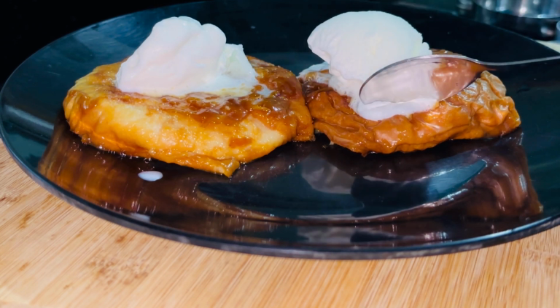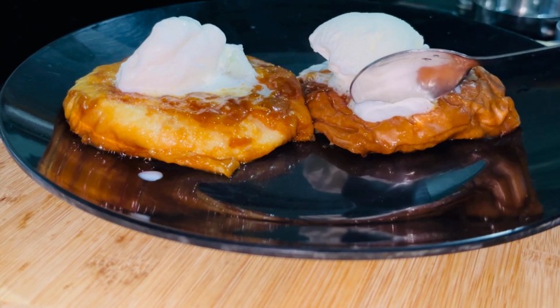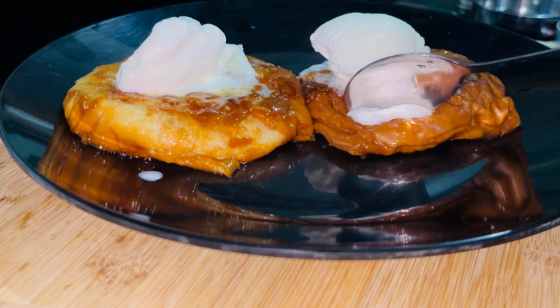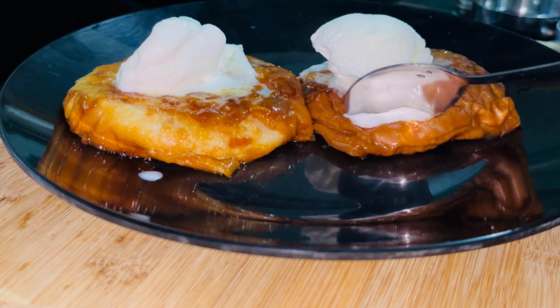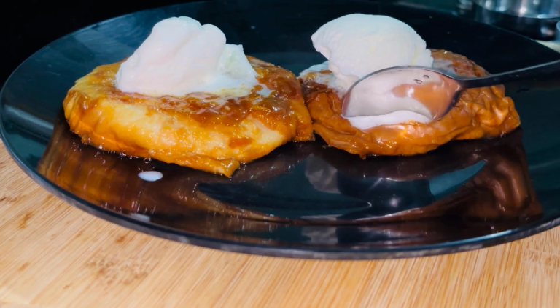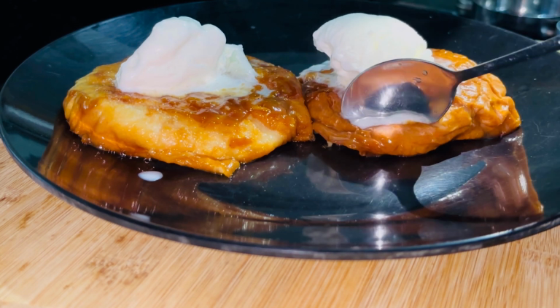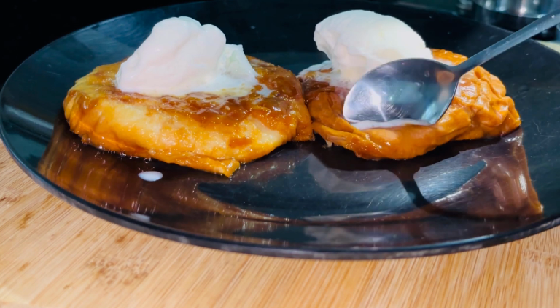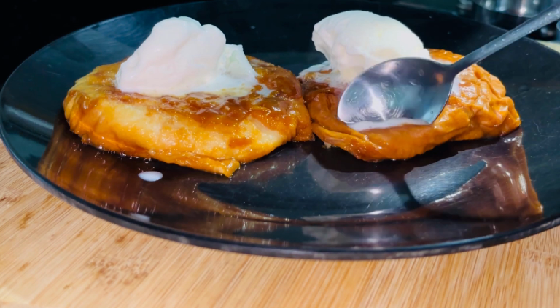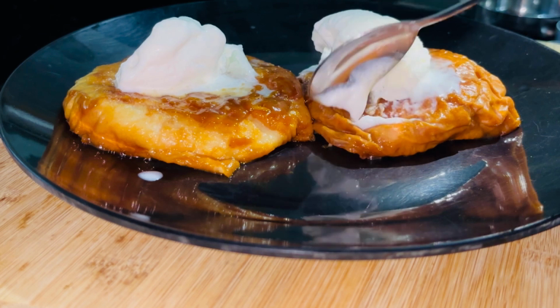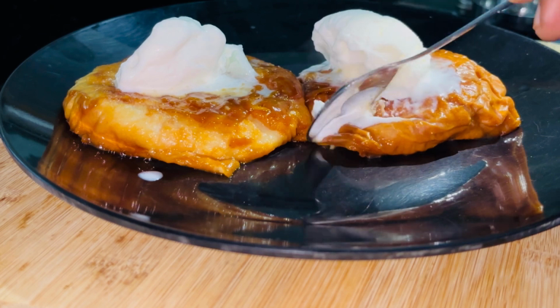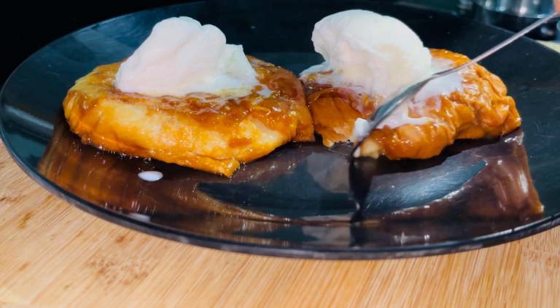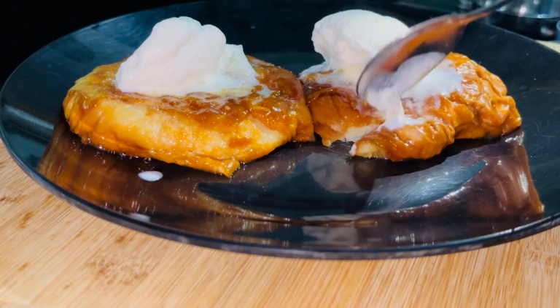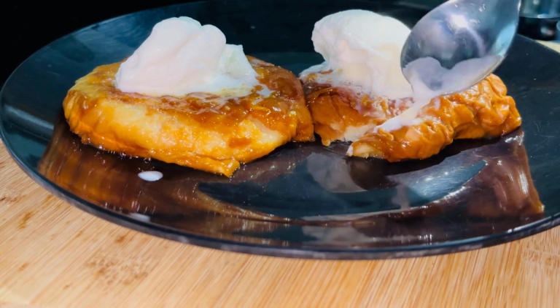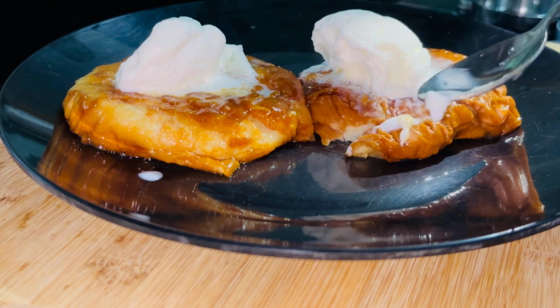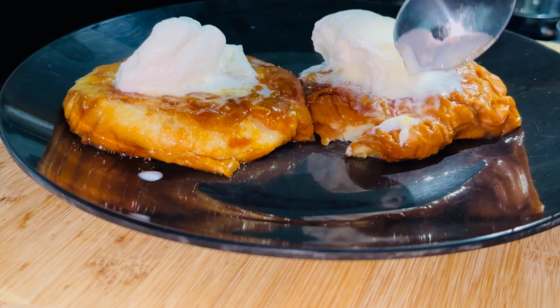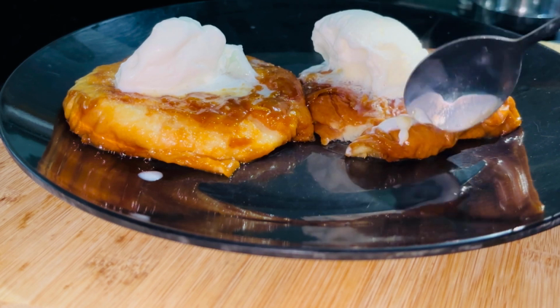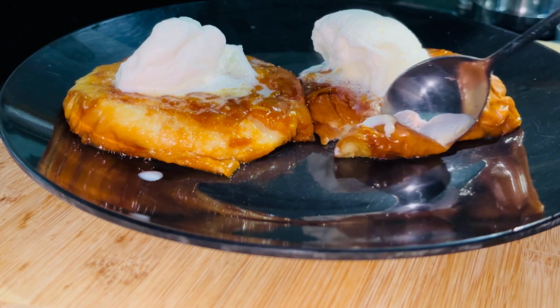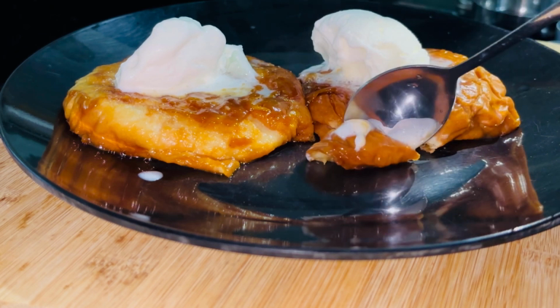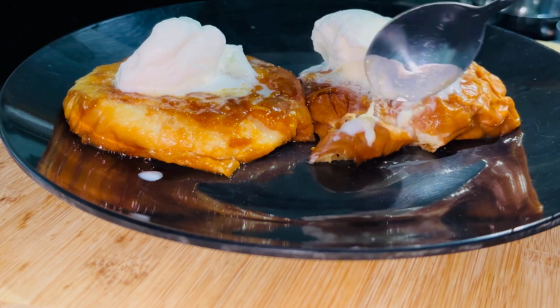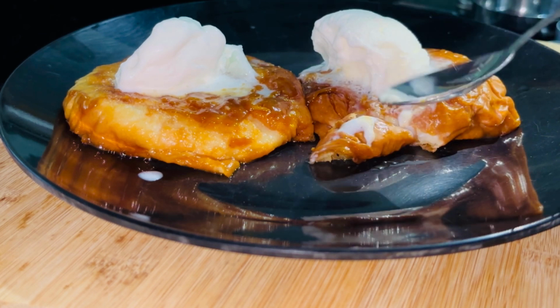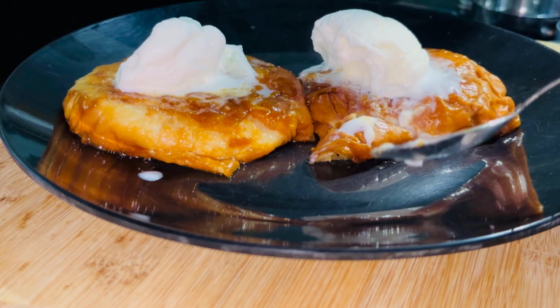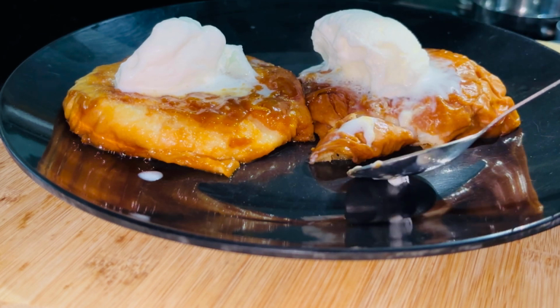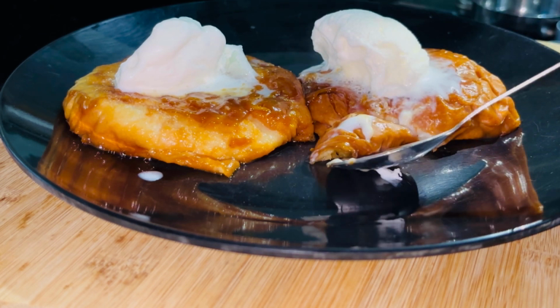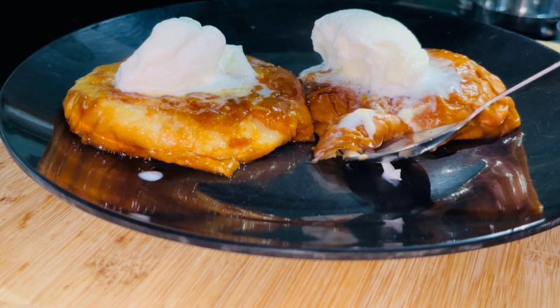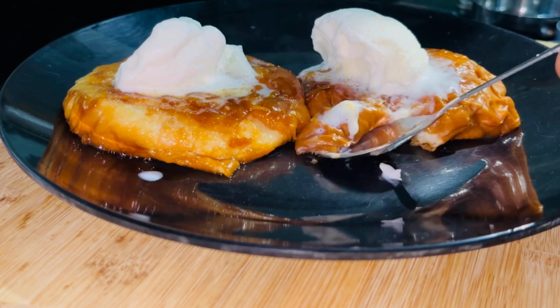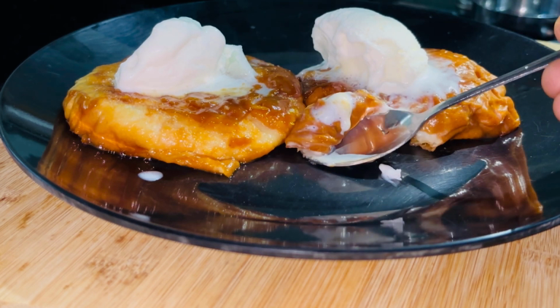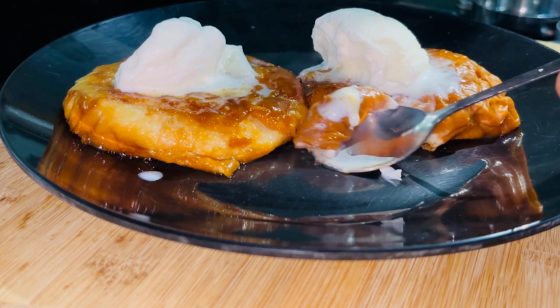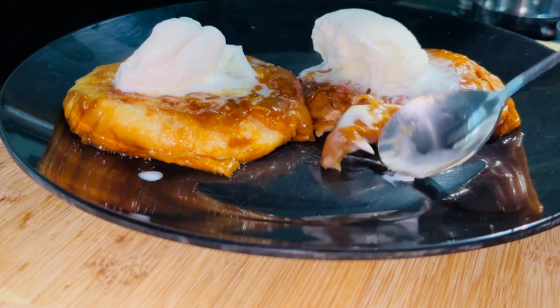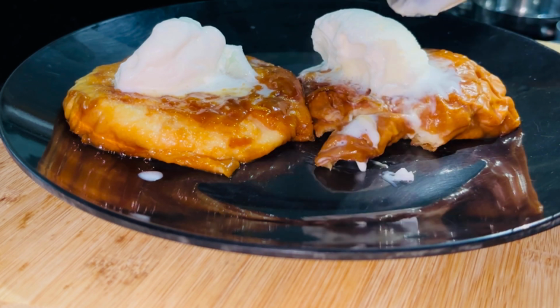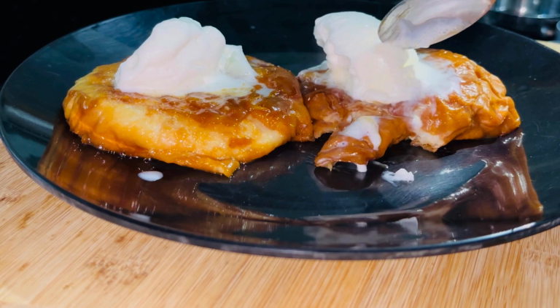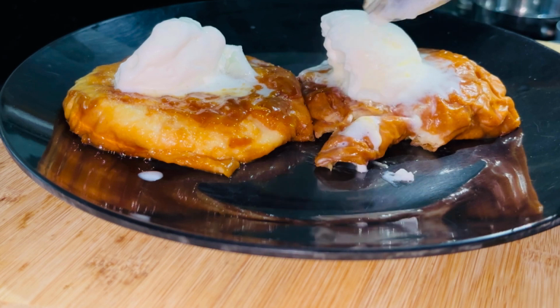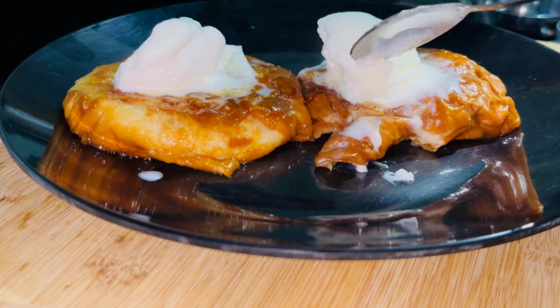Hi dear friends, as-salamu alaikum. This recipe is a great dessert recipe.